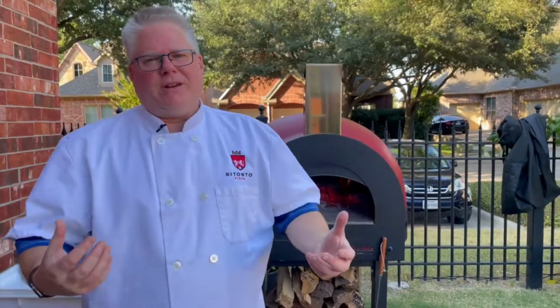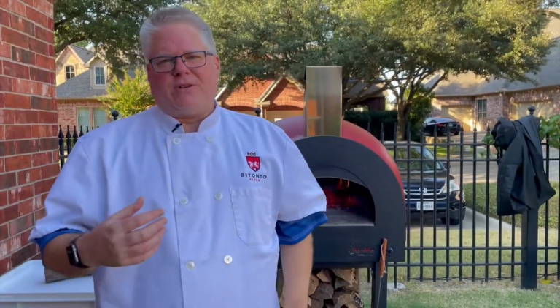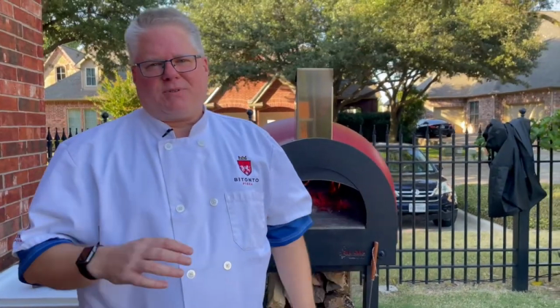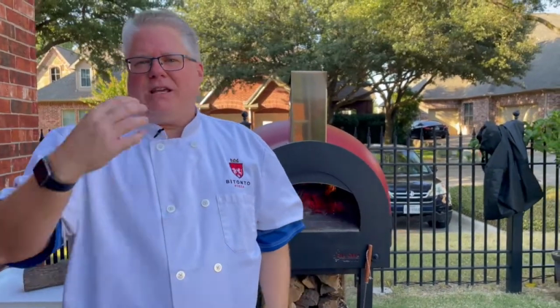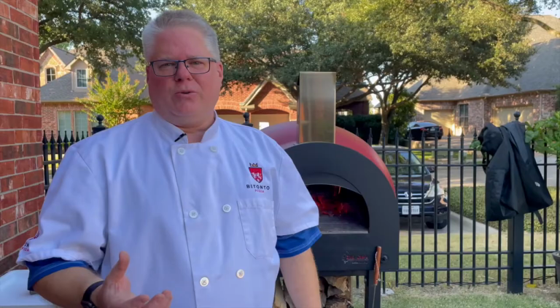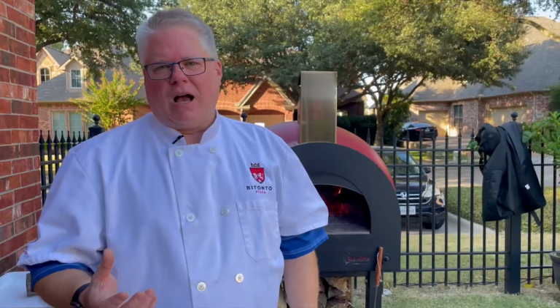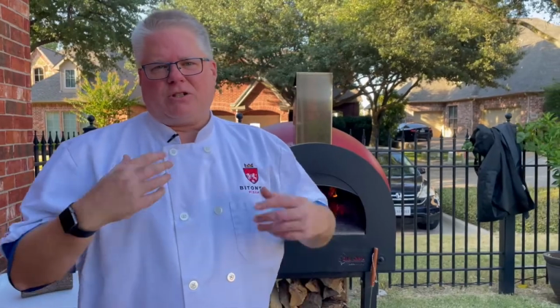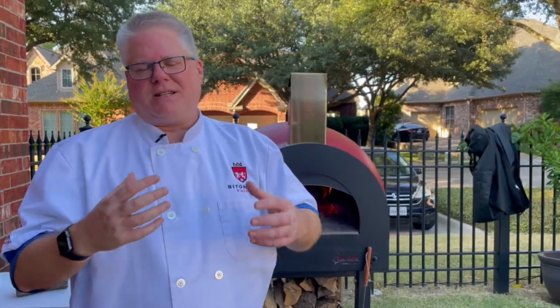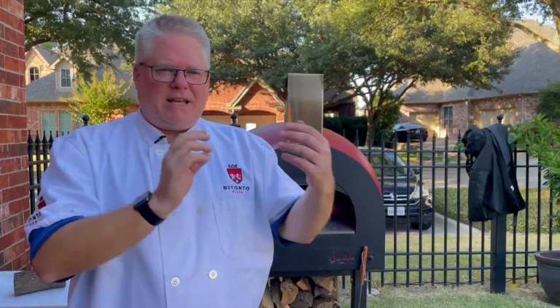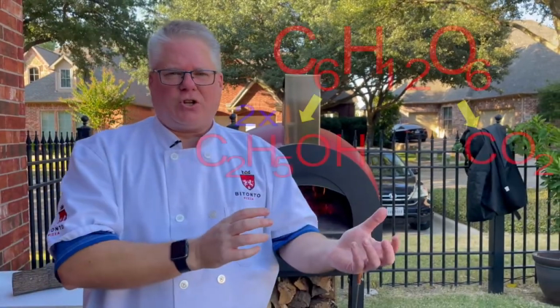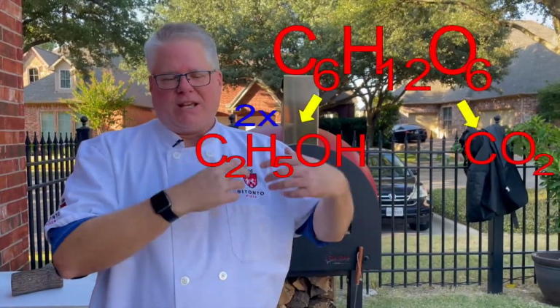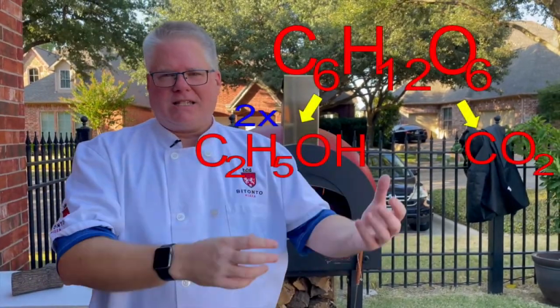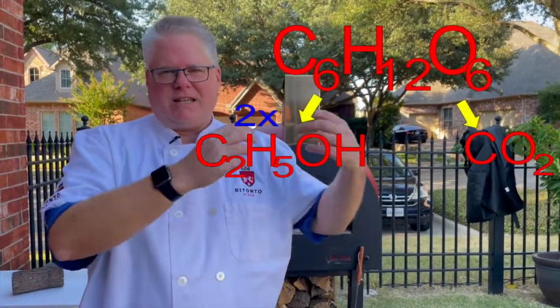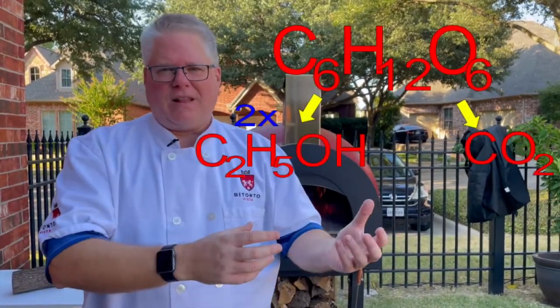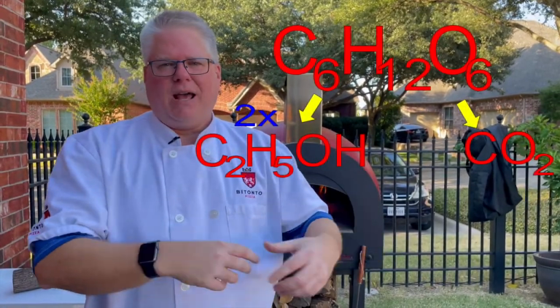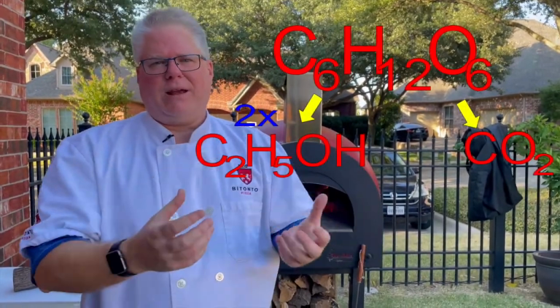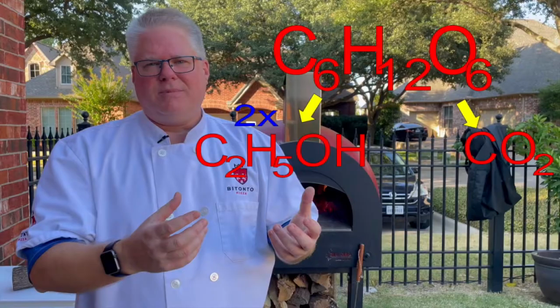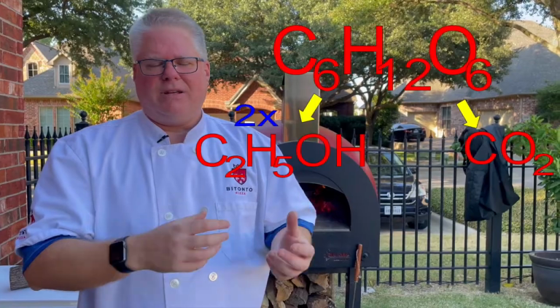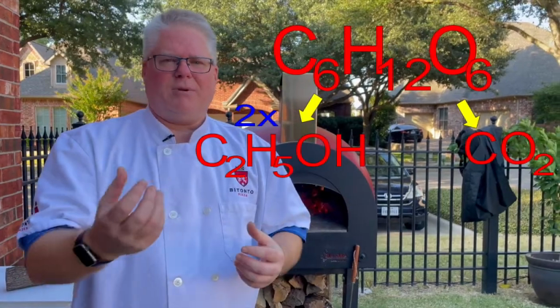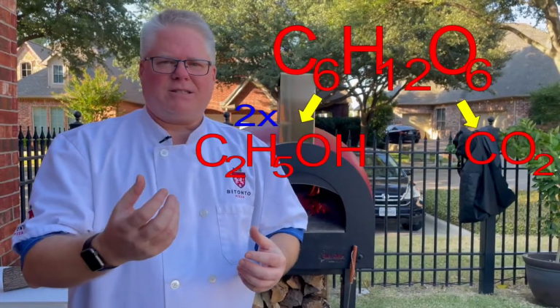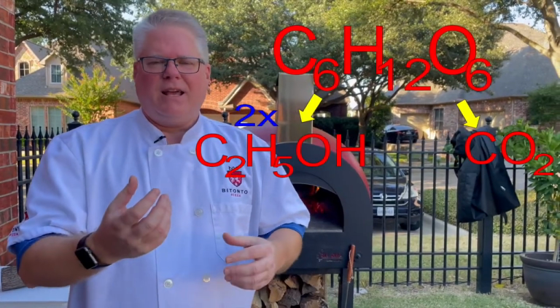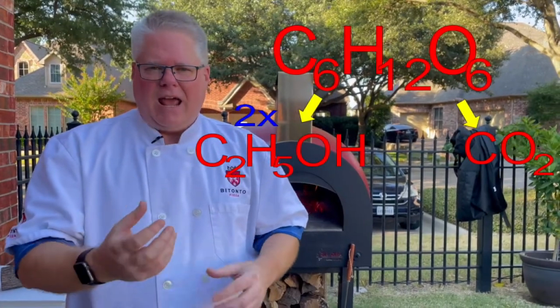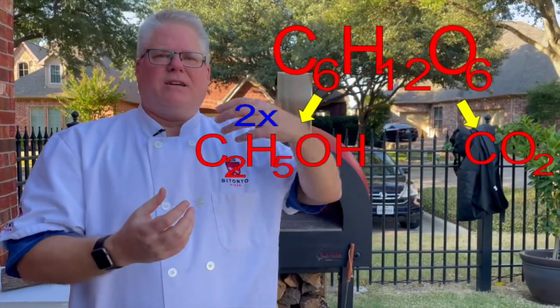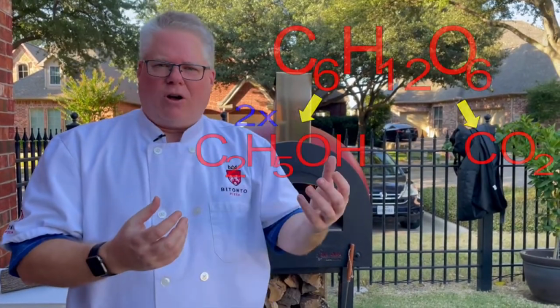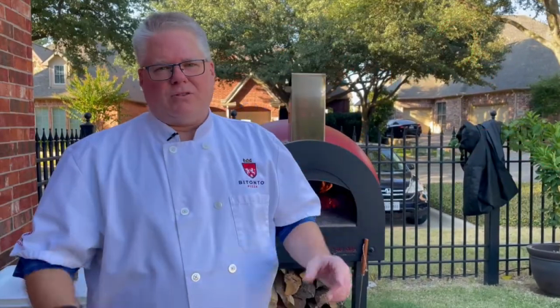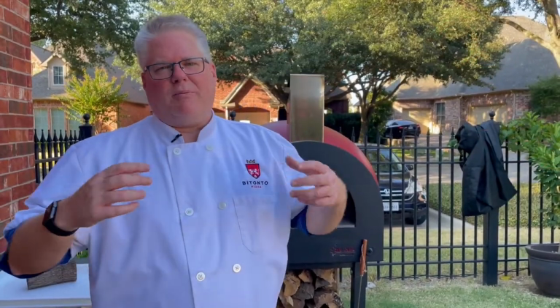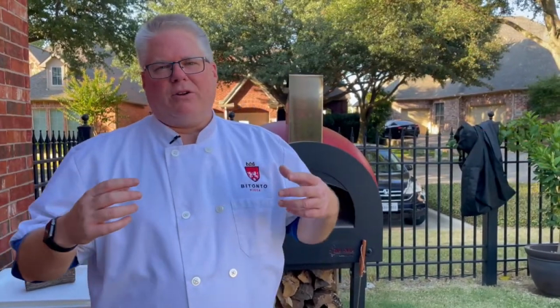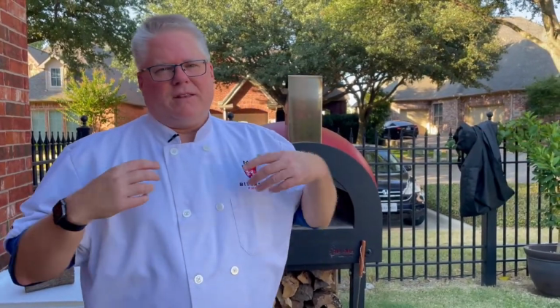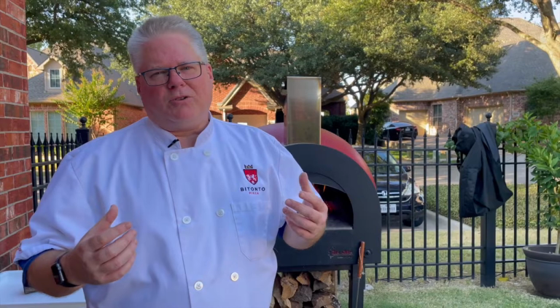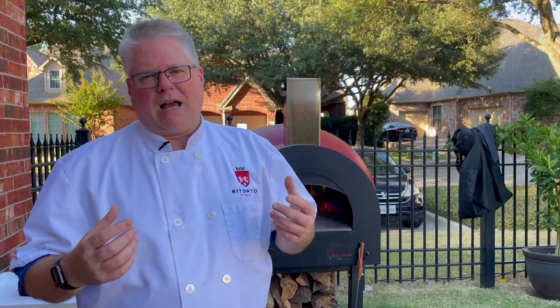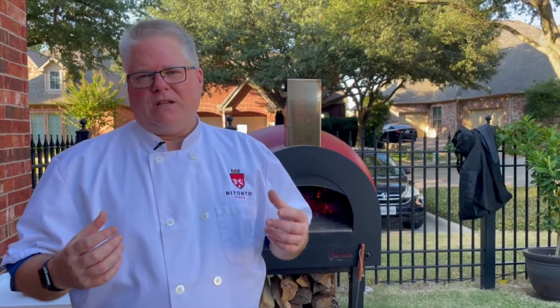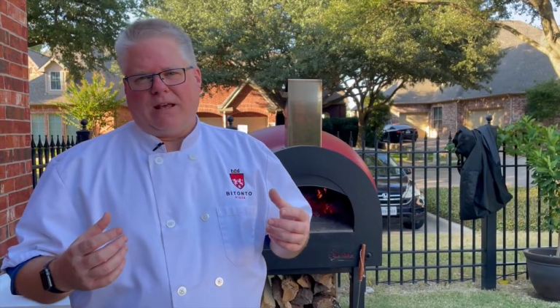During these three steps, yeast is doing its job, which is basically taking the sugars that exist in the flour and then breaking them down into carbon dioxide and alcohol. So you've probably noticed that there are multiple types of yeast available.